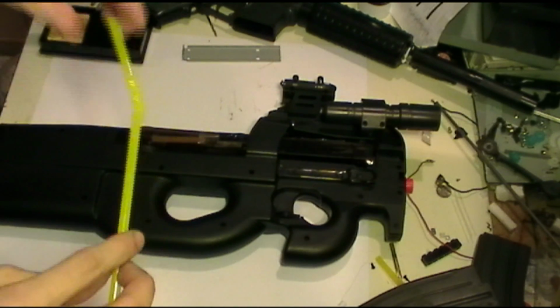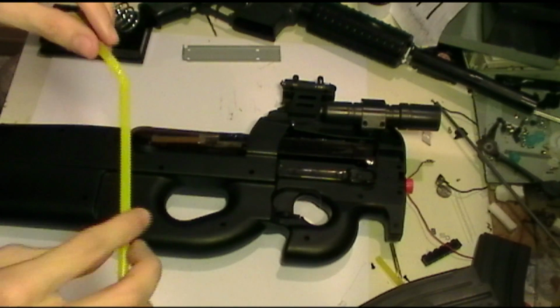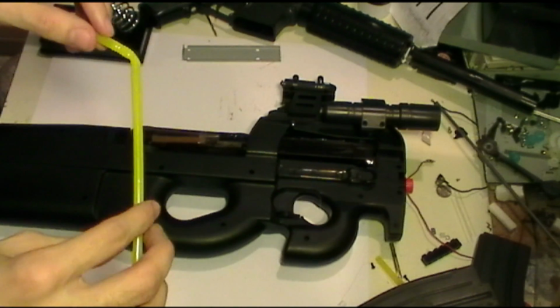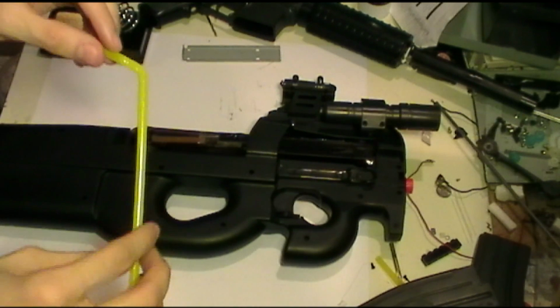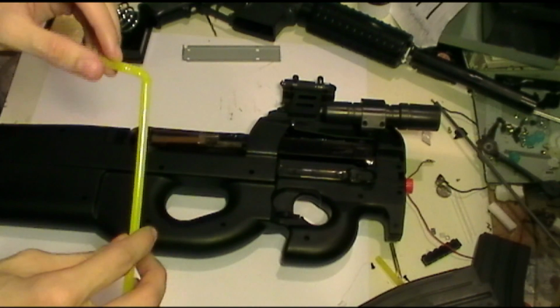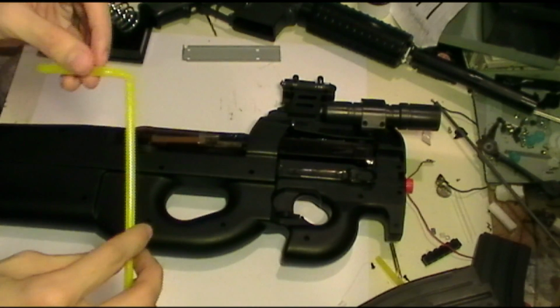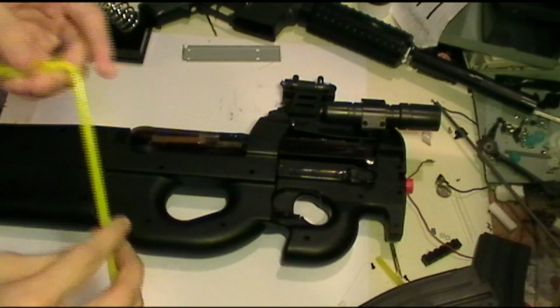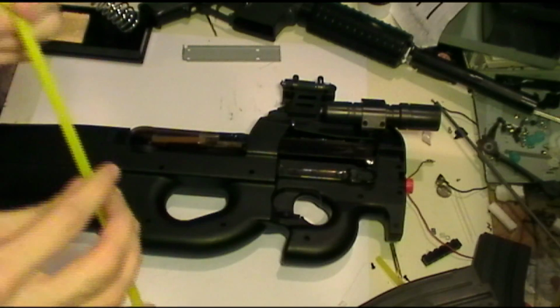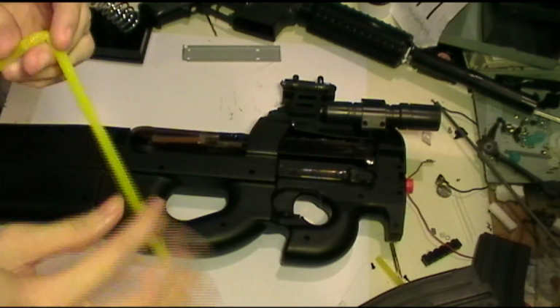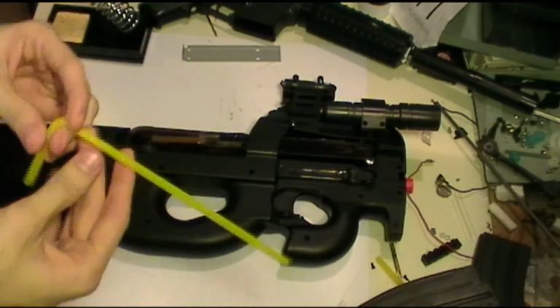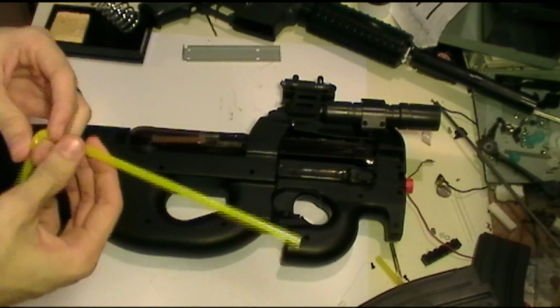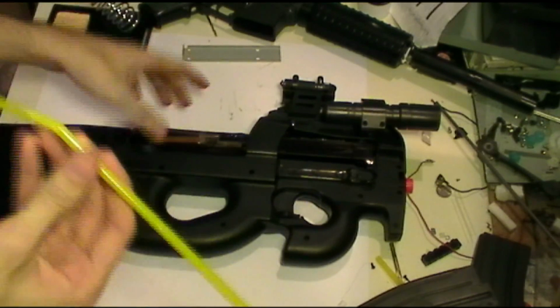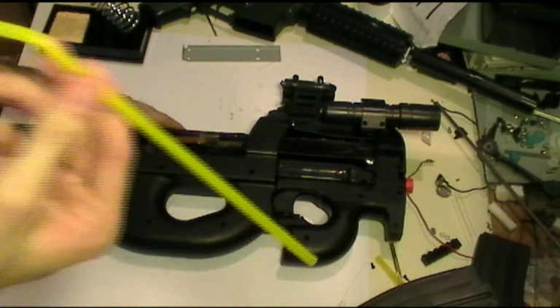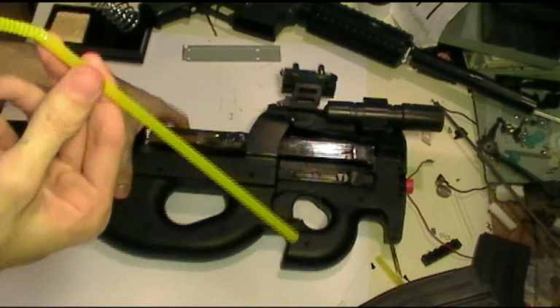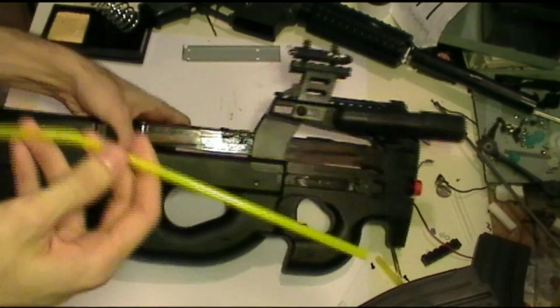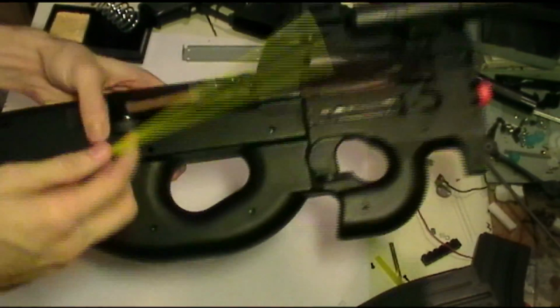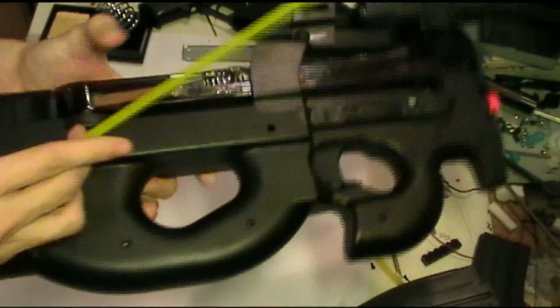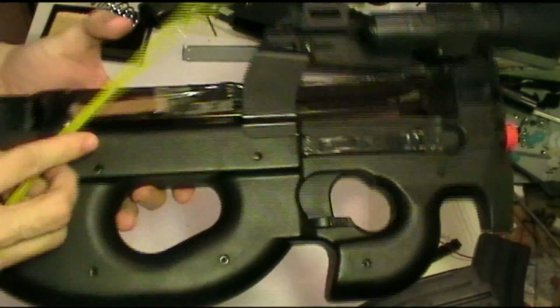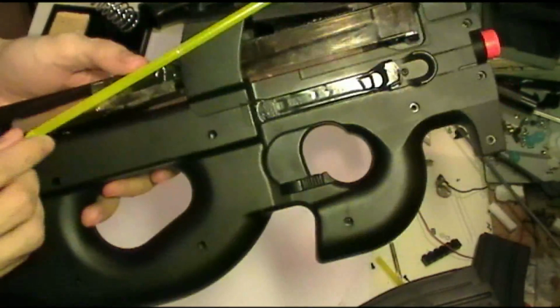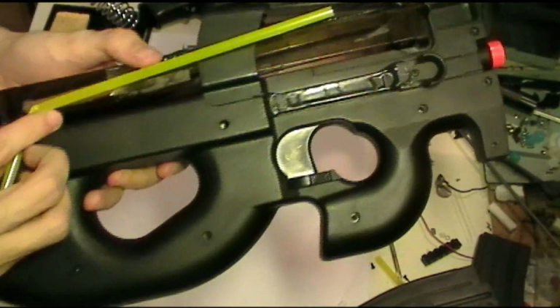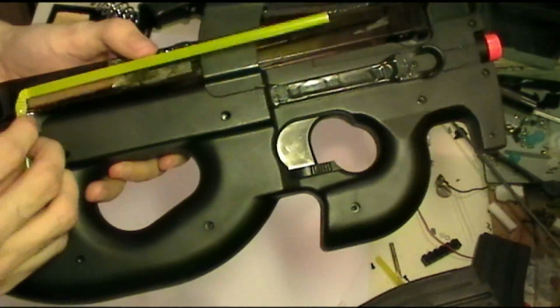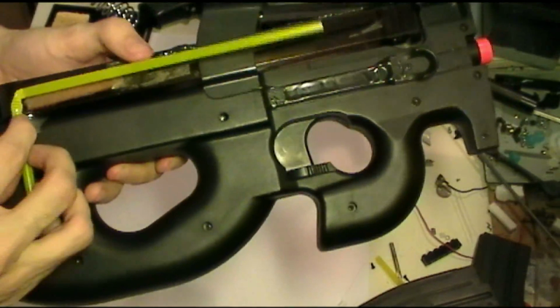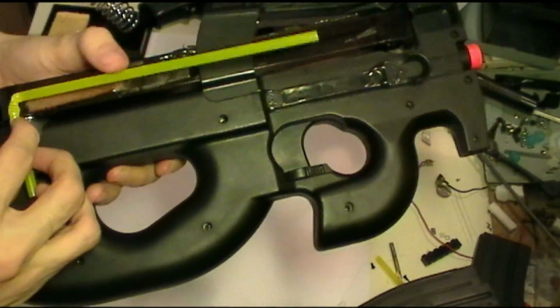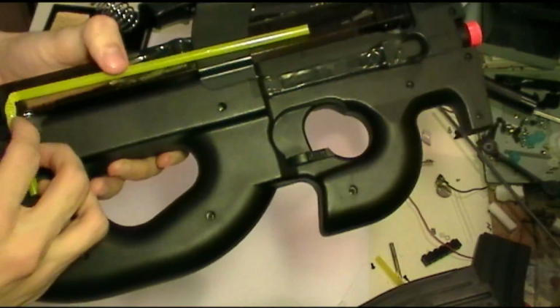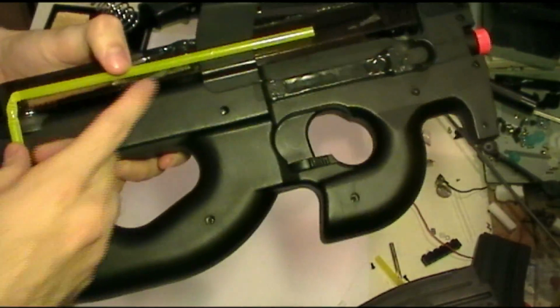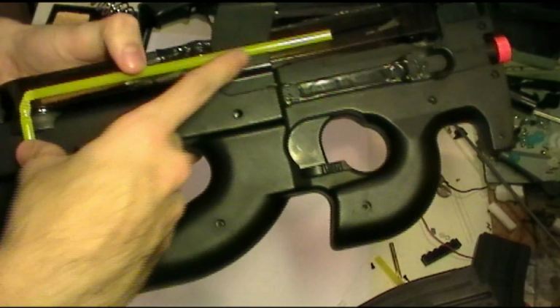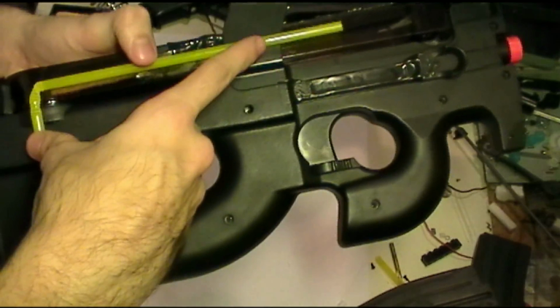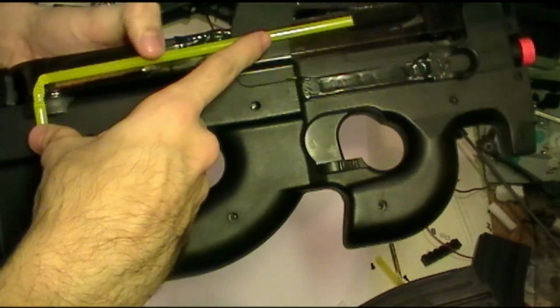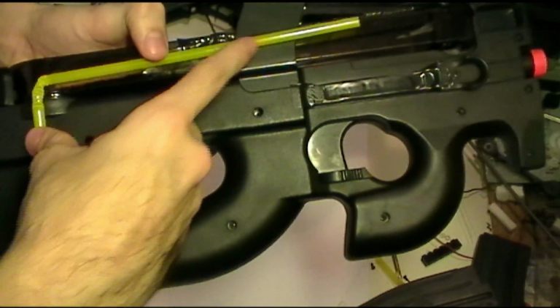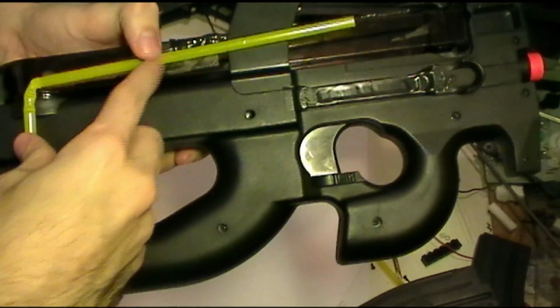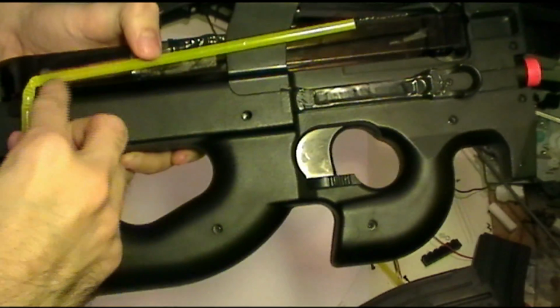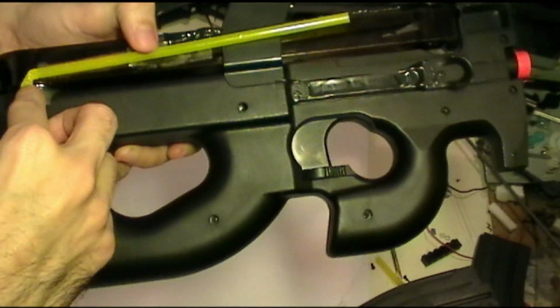A drinking straw. It's a cheap solution for a cheap gun. The ideal straw you want to use is a bendy straw. This straw will basically feed the BBs uniformly straight into the chamber.